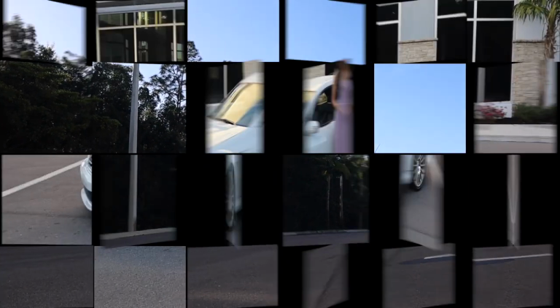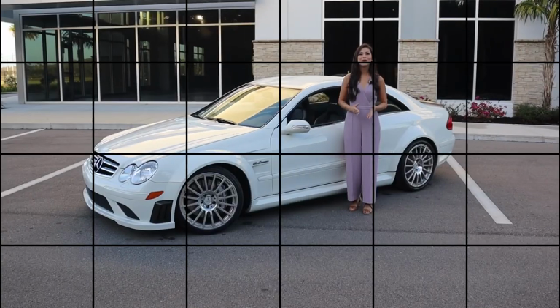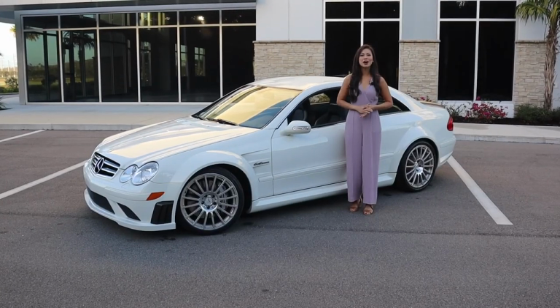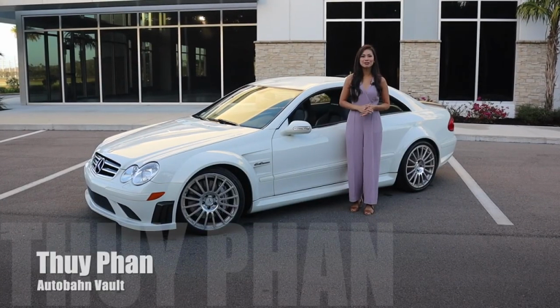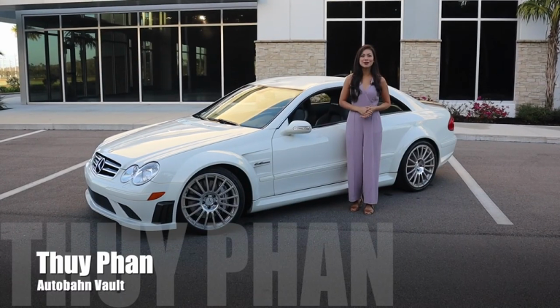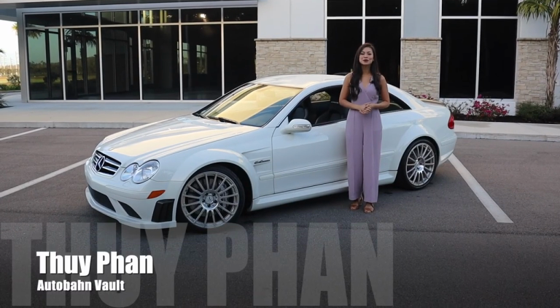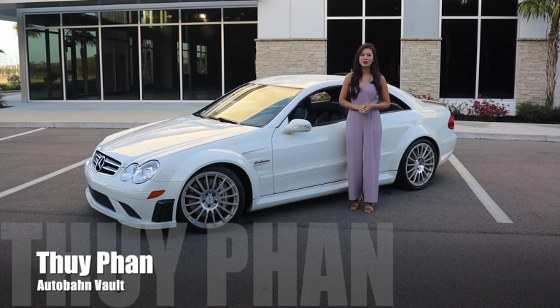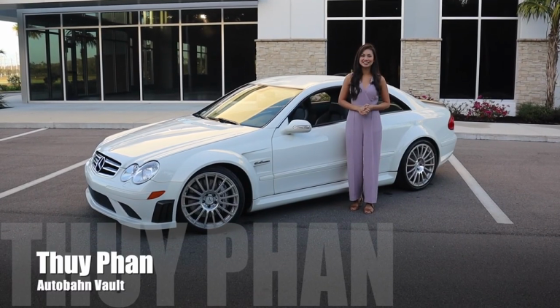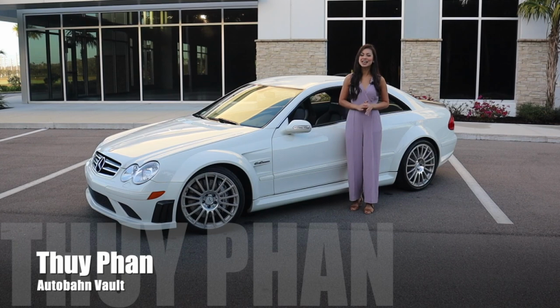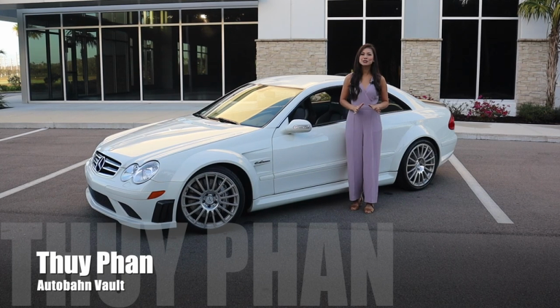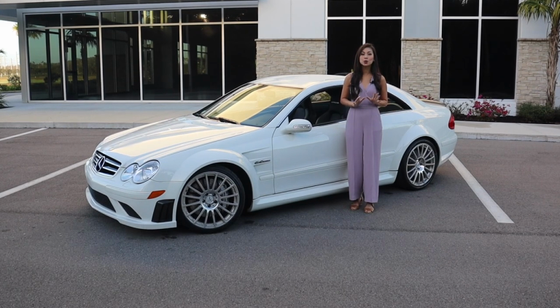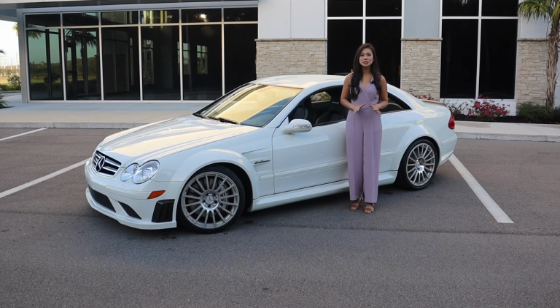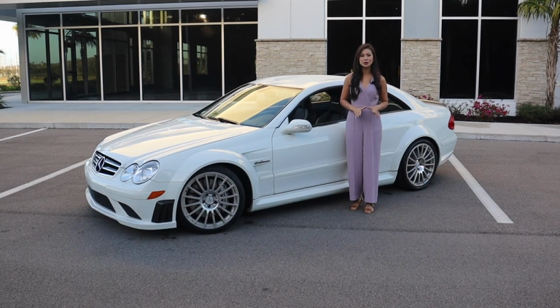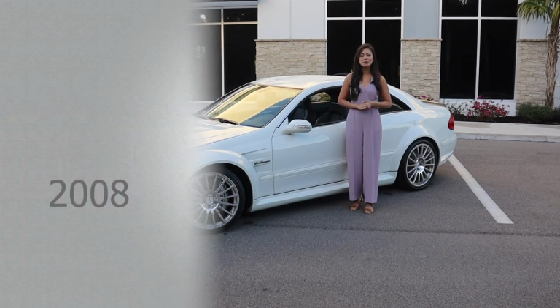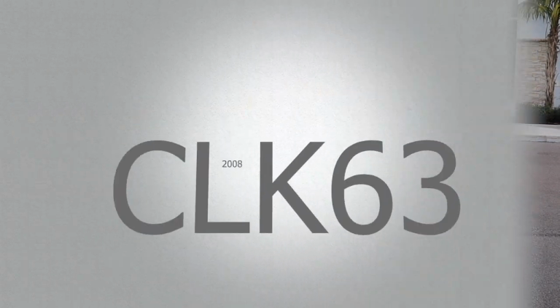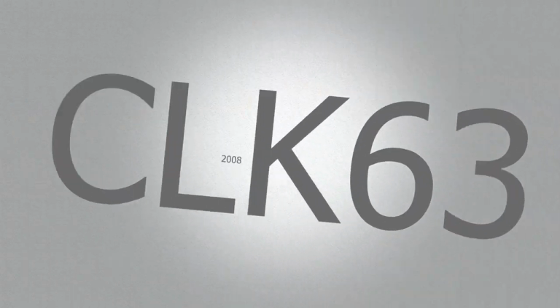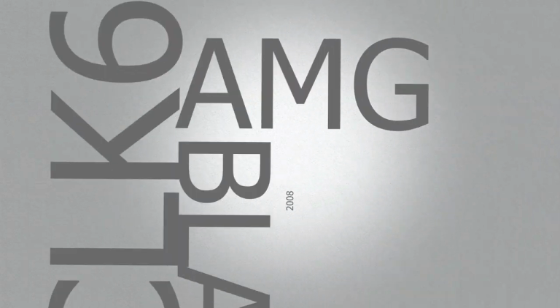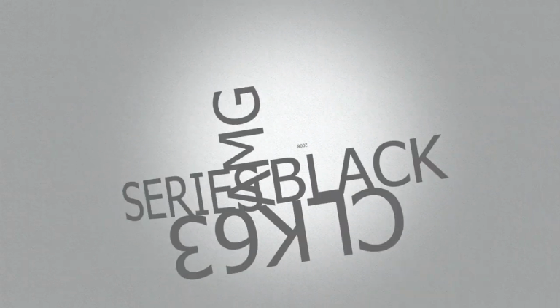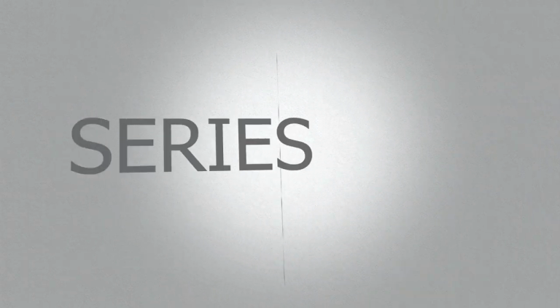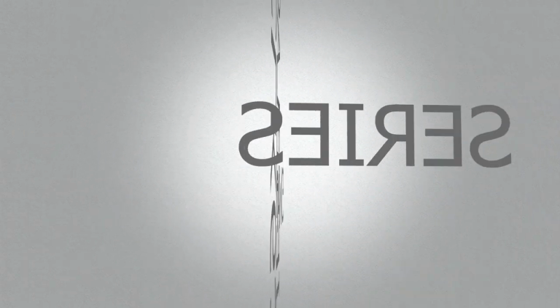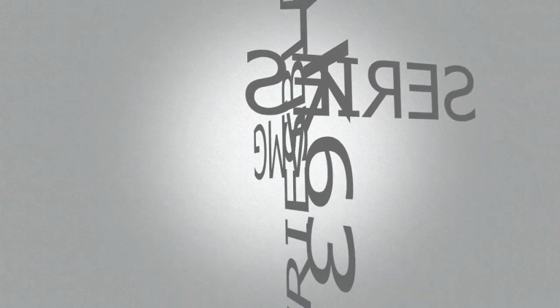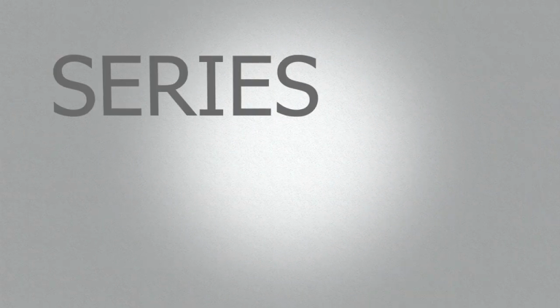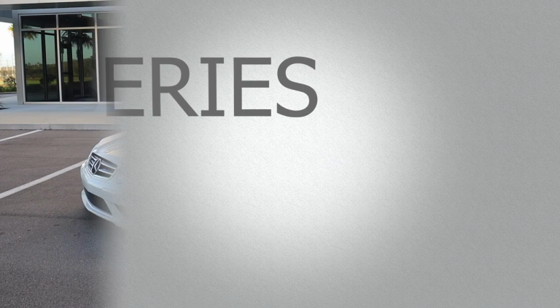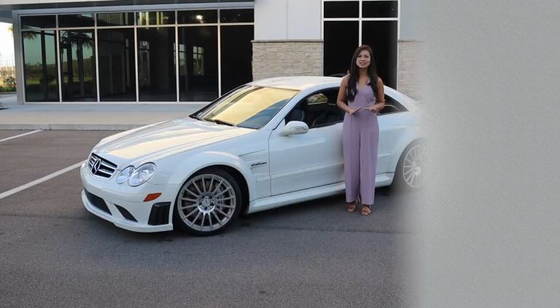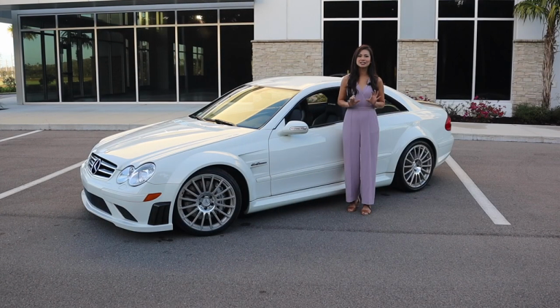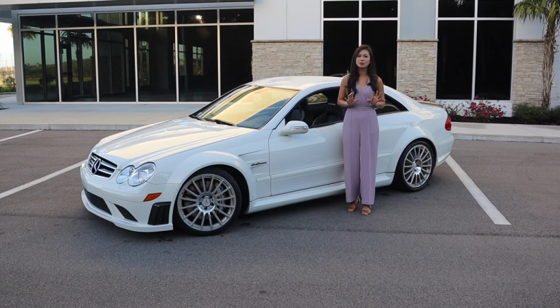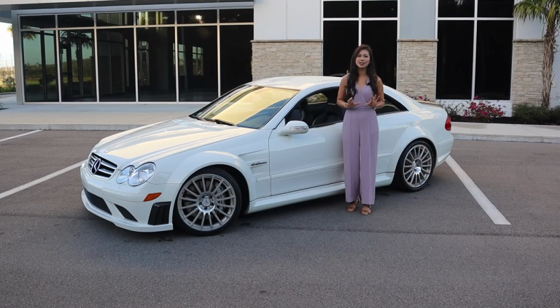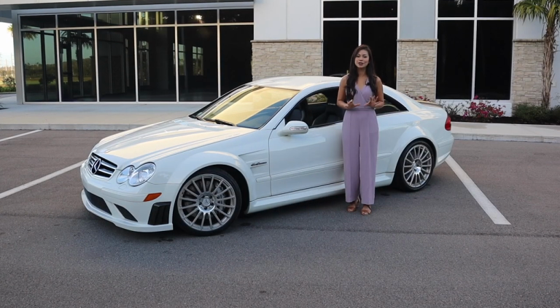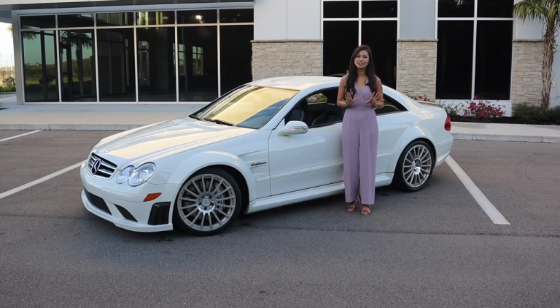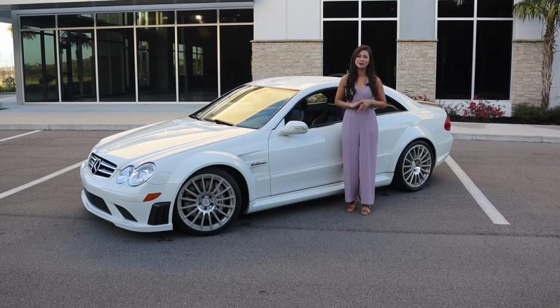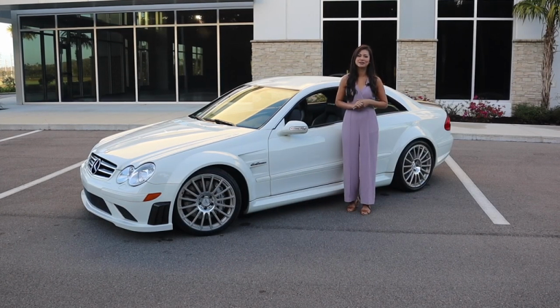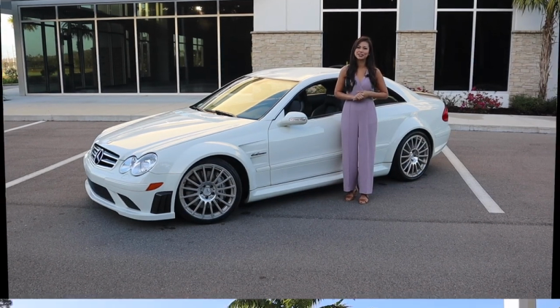Hi, welcome to Audubon Vault. I'm your host, WeFan. Today, I'm going to show you a really special Mercedes-Benz CLK 63 AMG Black Series, and it's so spectacular, you'll just have to see it for yourself.